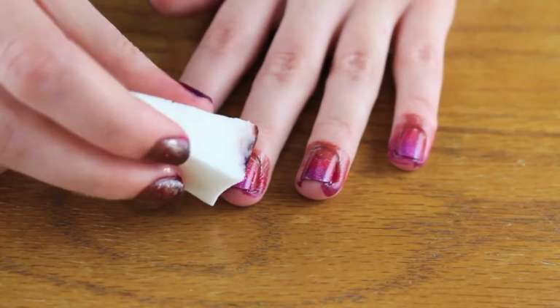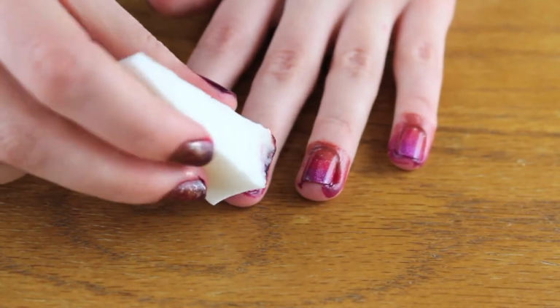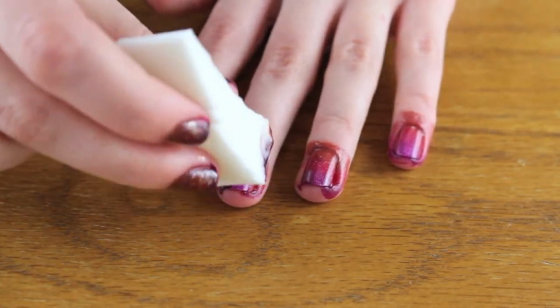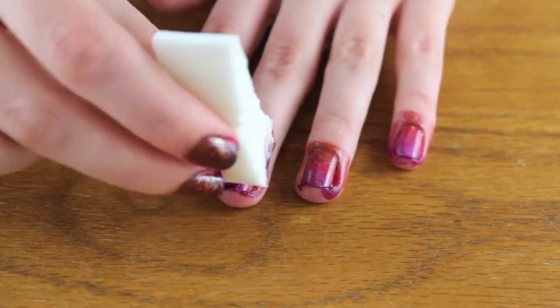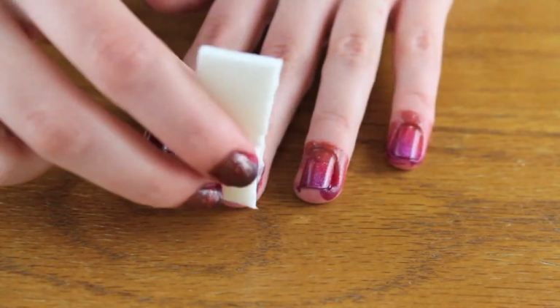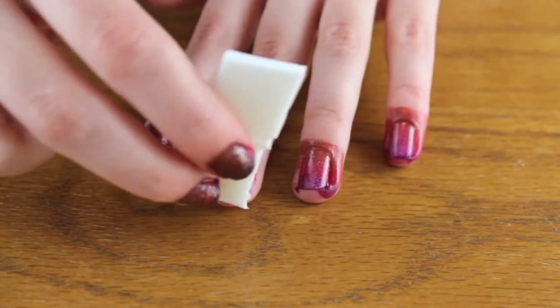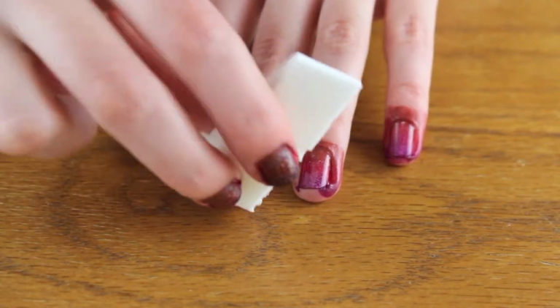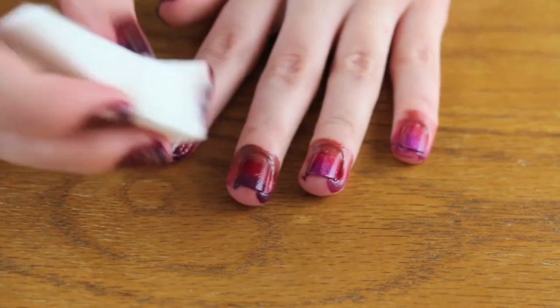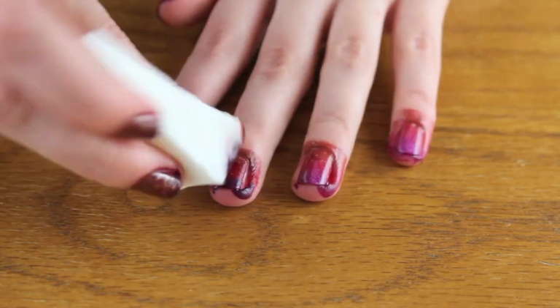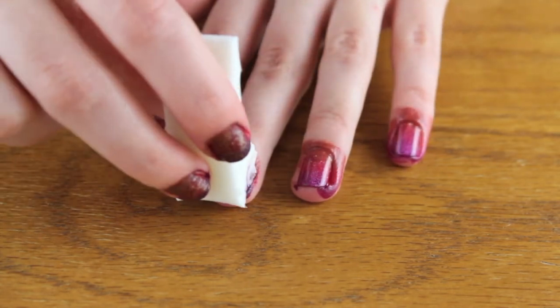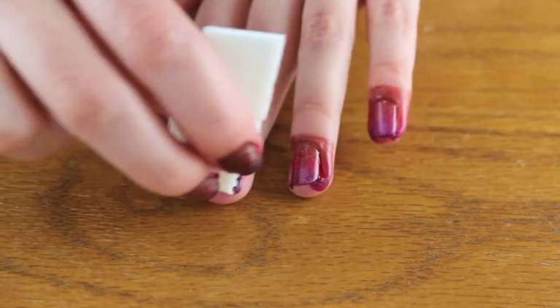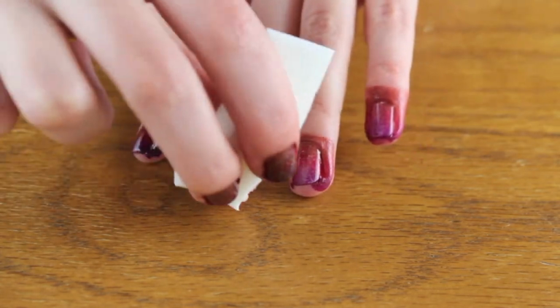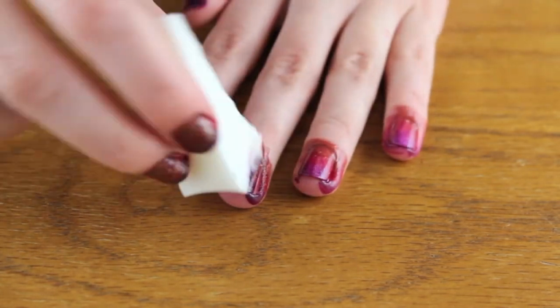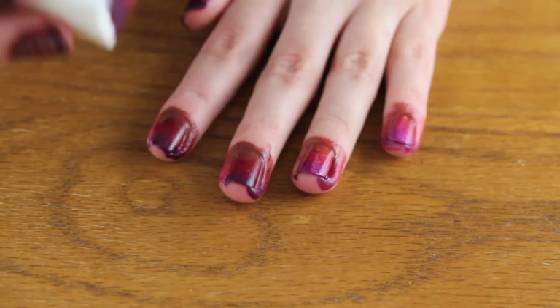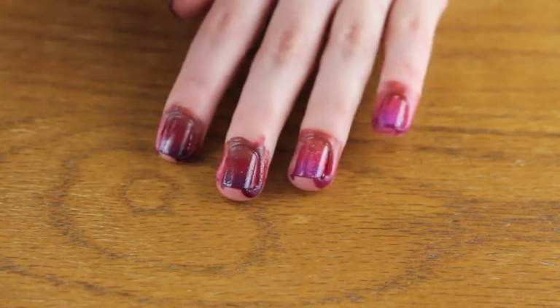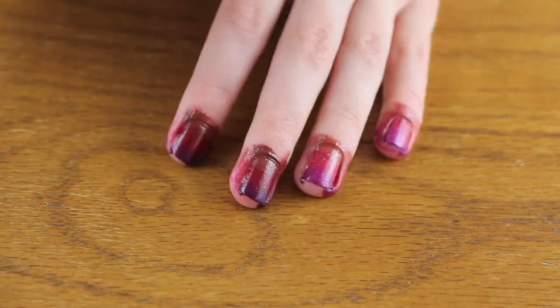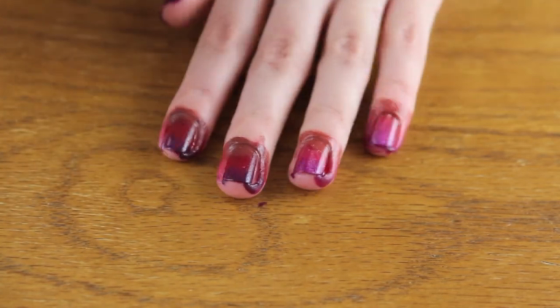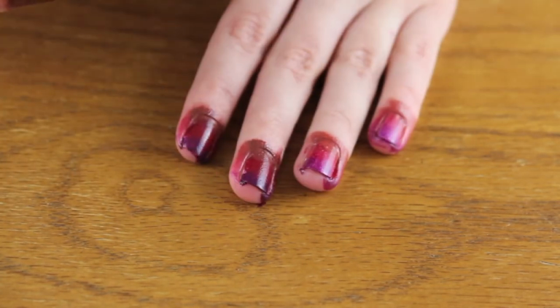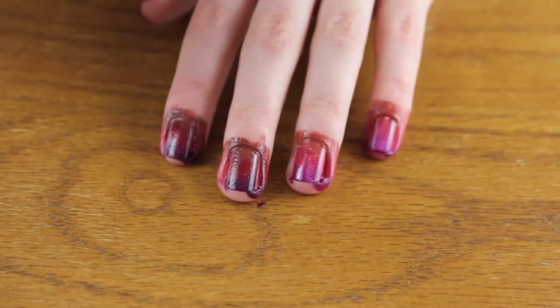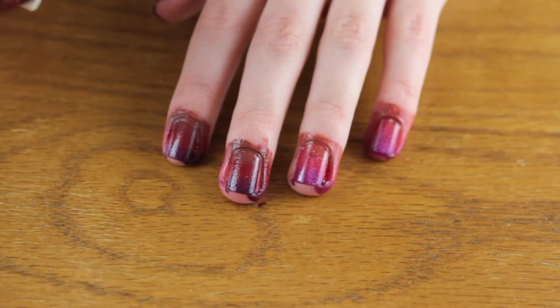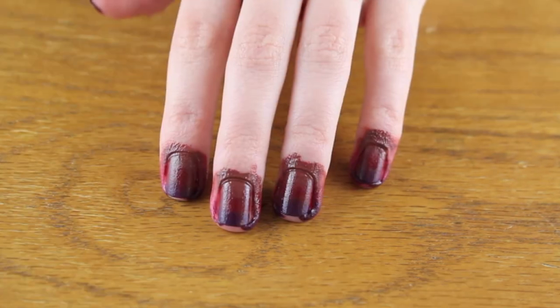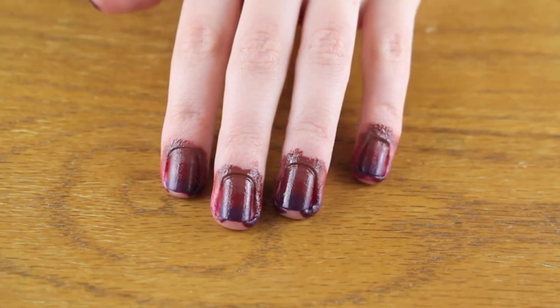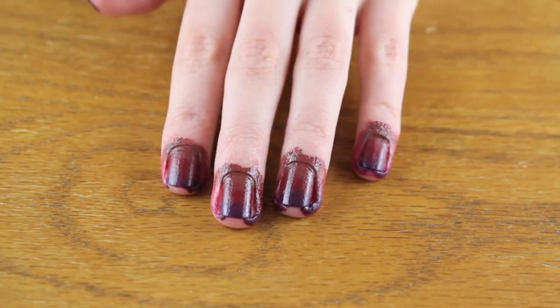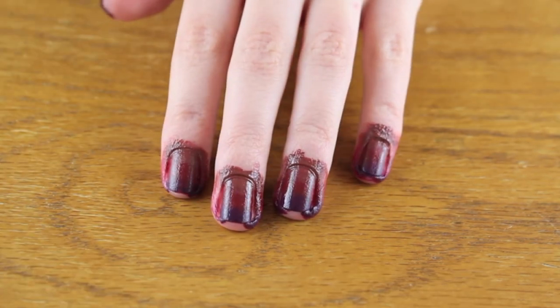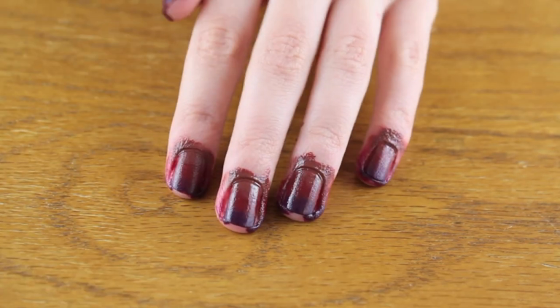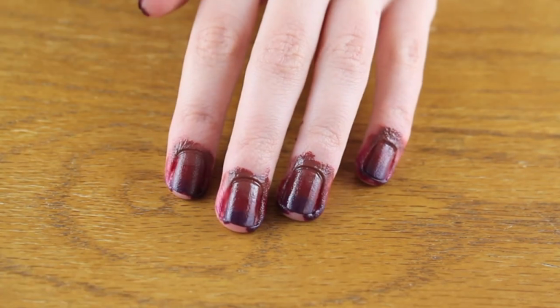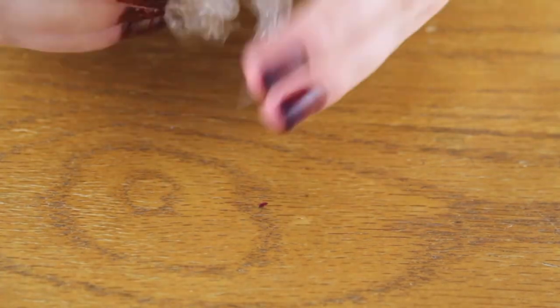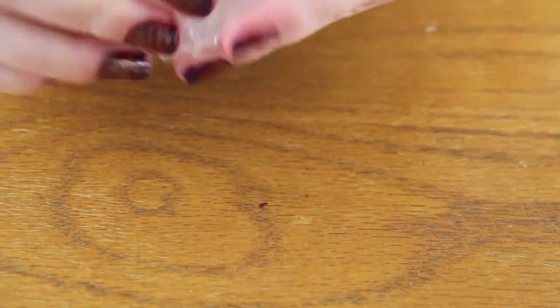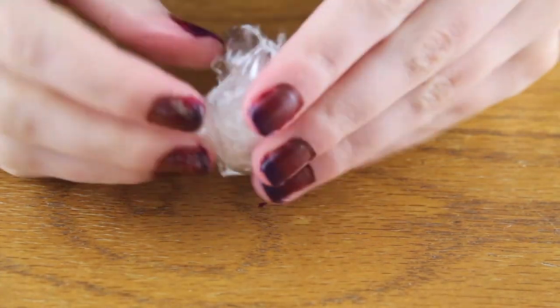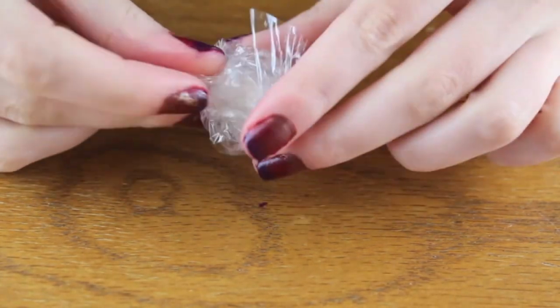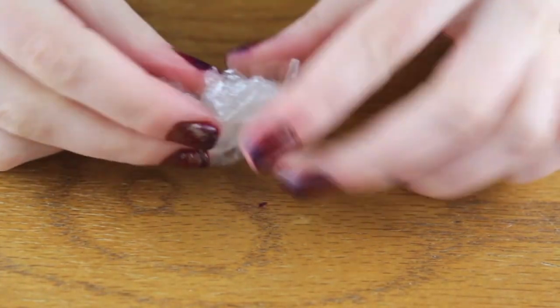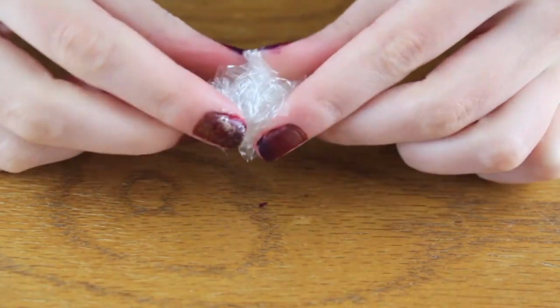When you're done with the second layer you may want to do a third layer depending on how opaque it is — I decided to do a third layer. Before the next step, I took some nail polish remover and just removed the nail polish on my skin to make it less messy.